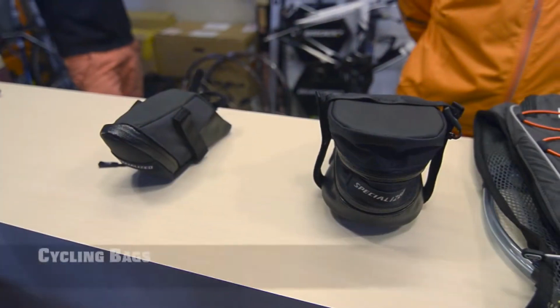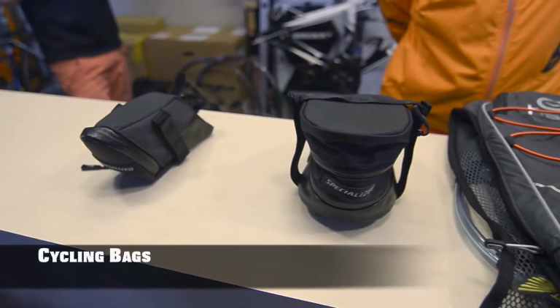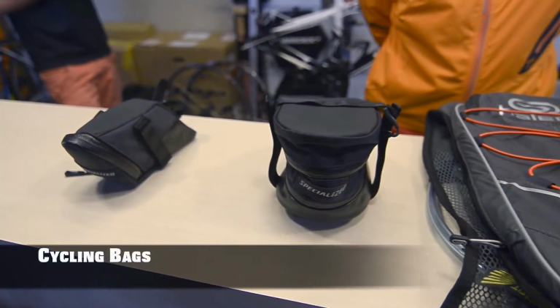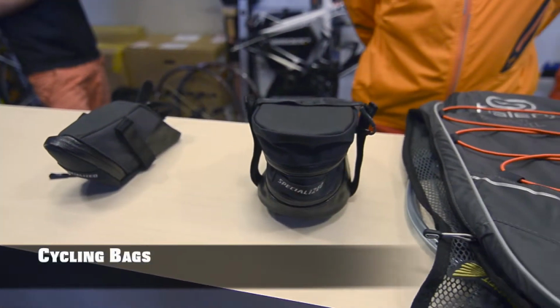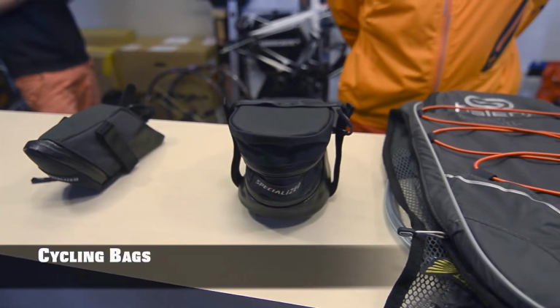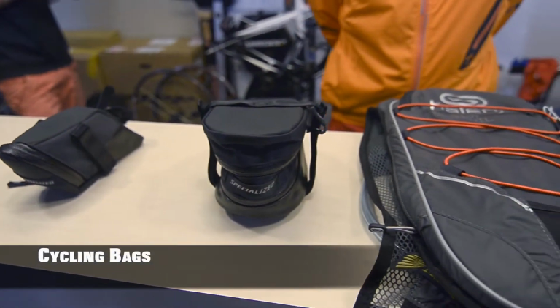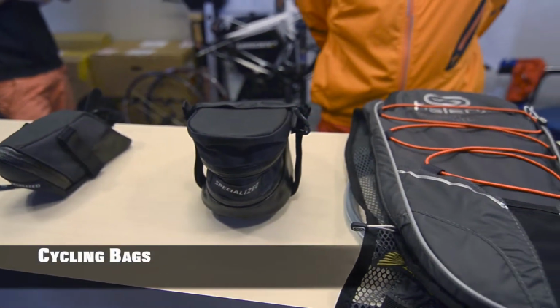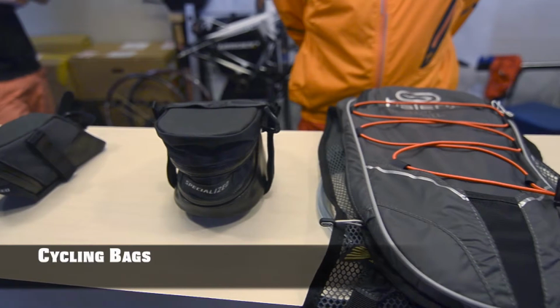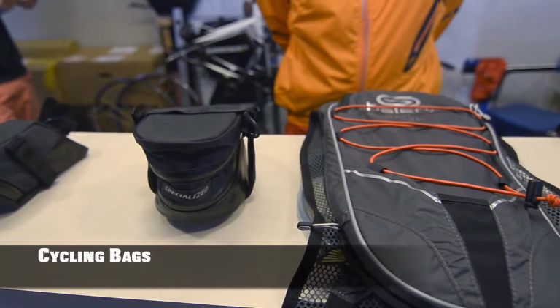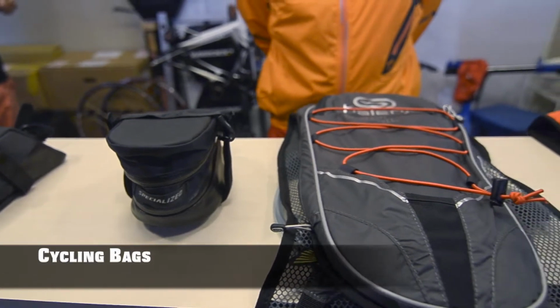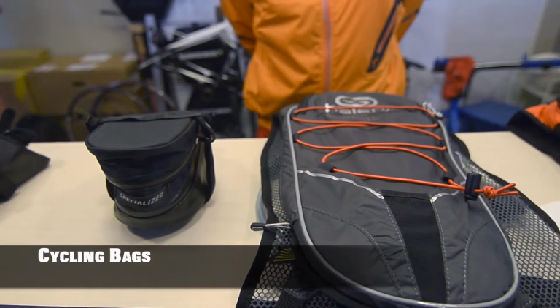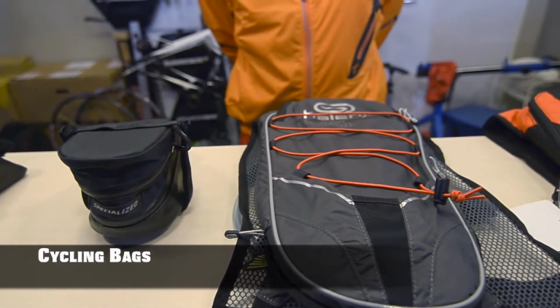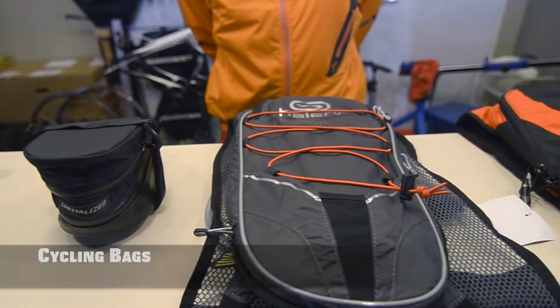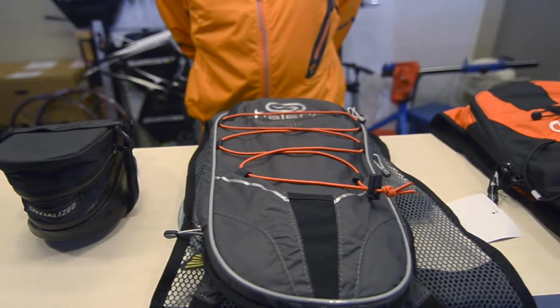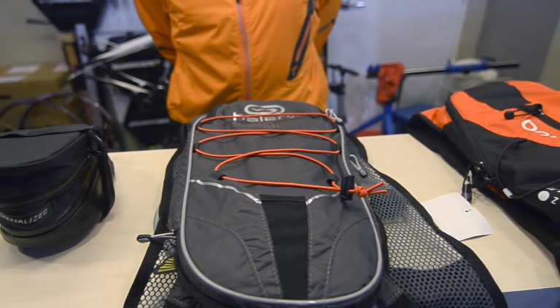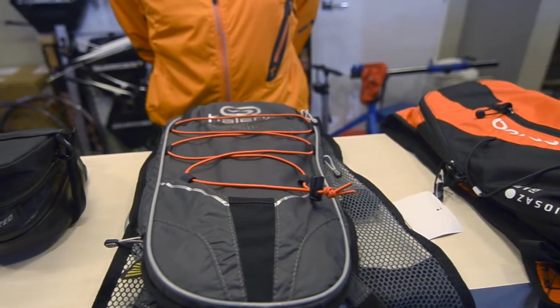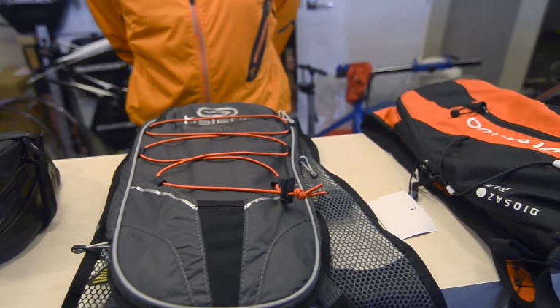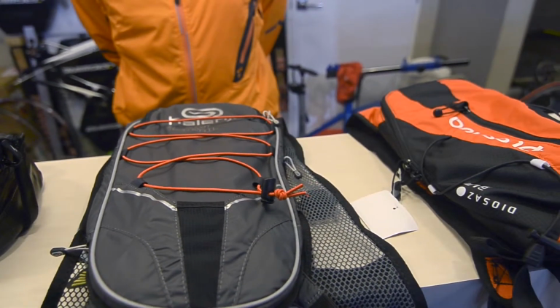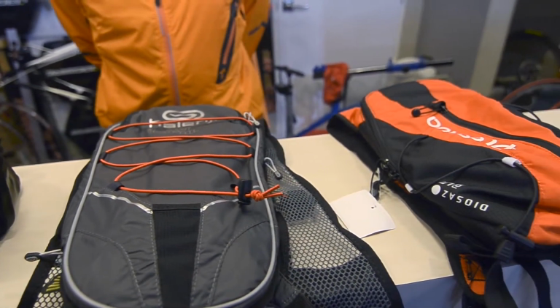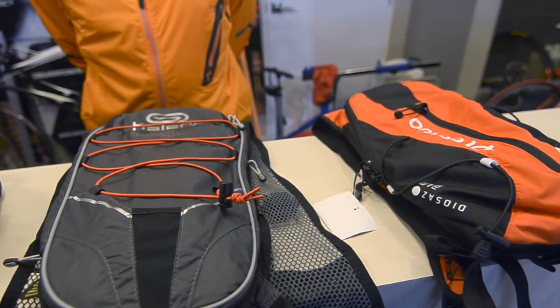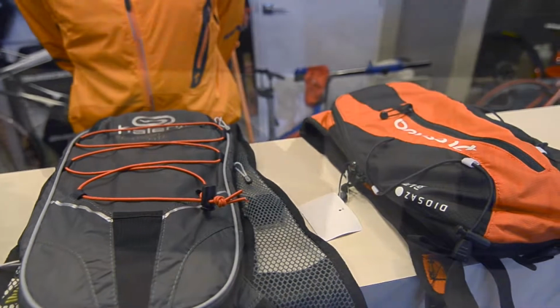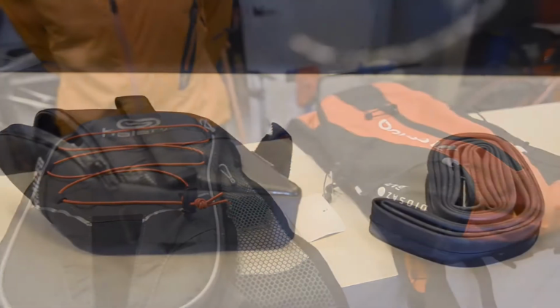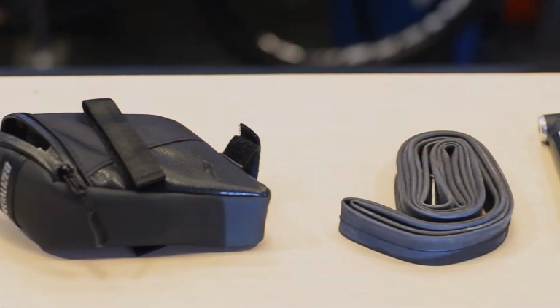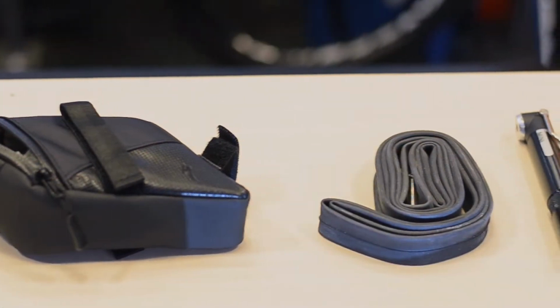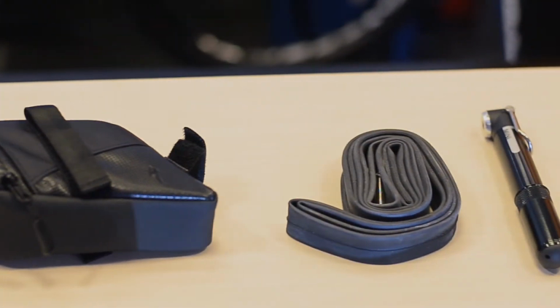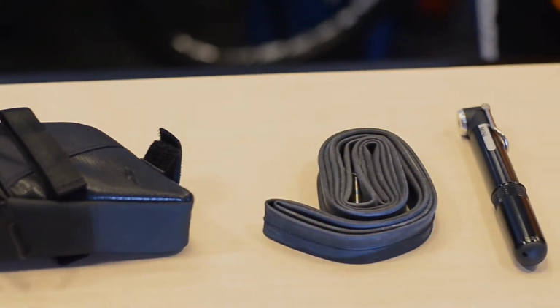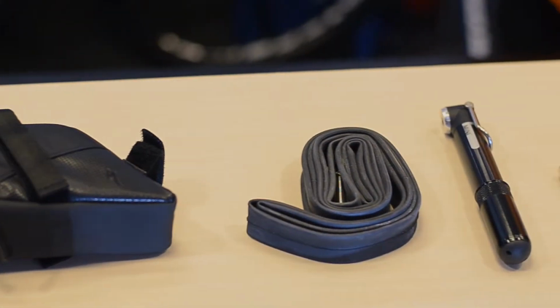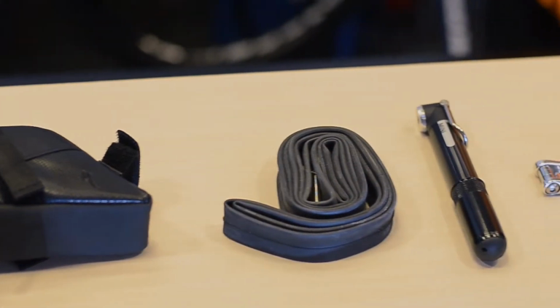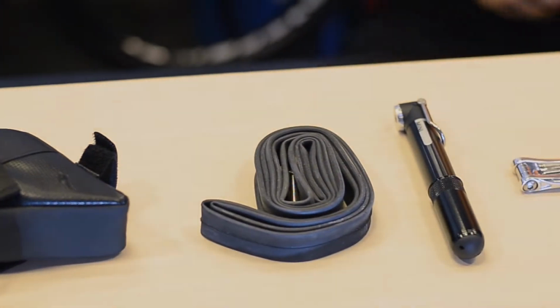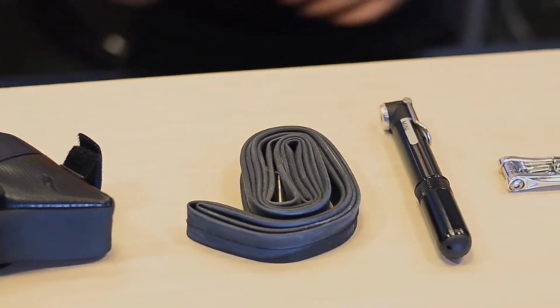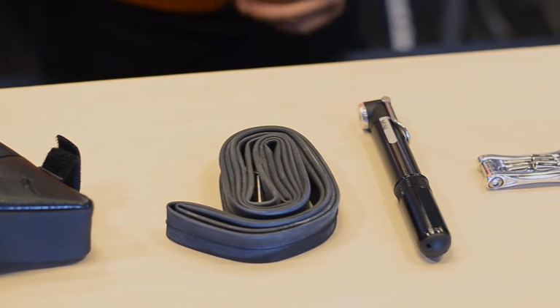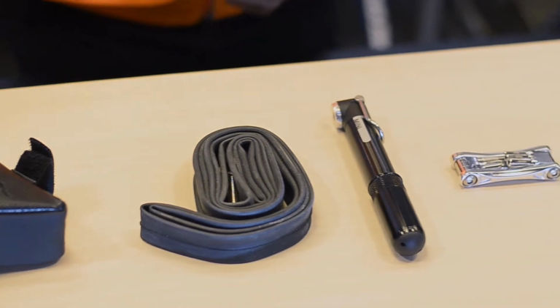When you go for a bike ride, whether road or mountain, it's probably a good idea to carry a bag with you for storage. In the bag you can keep spare tubes, a pump, CO2 canister, or some nutrition.